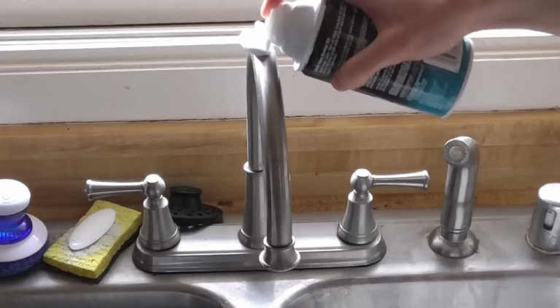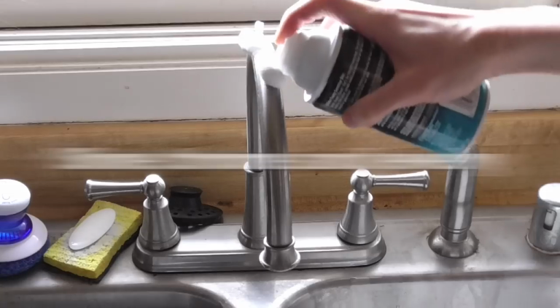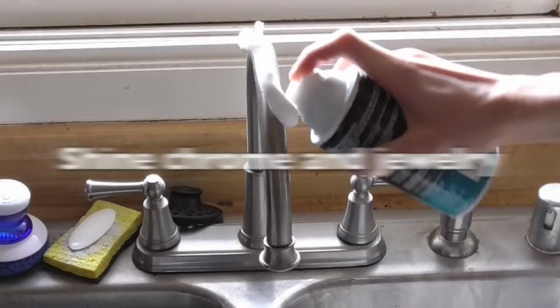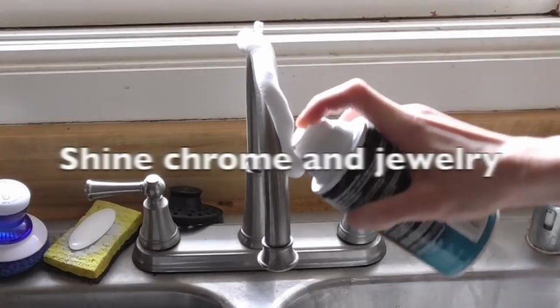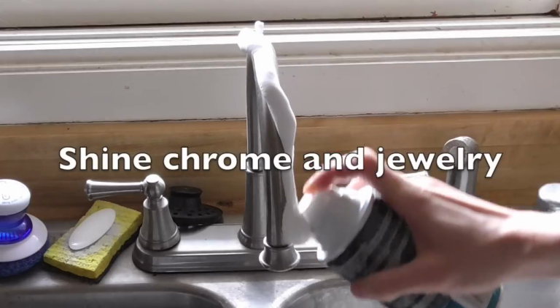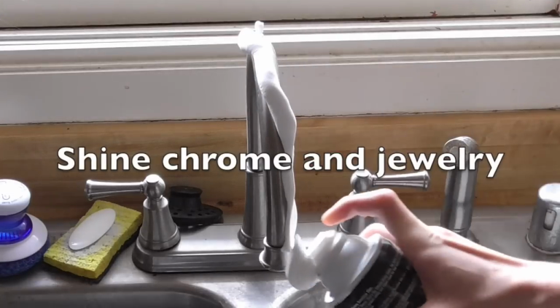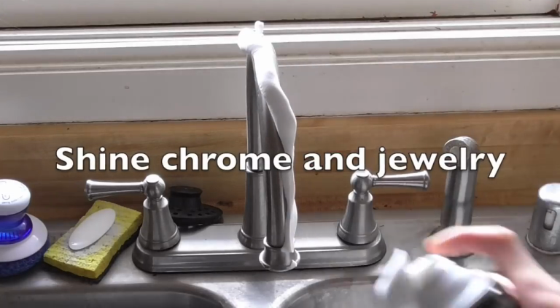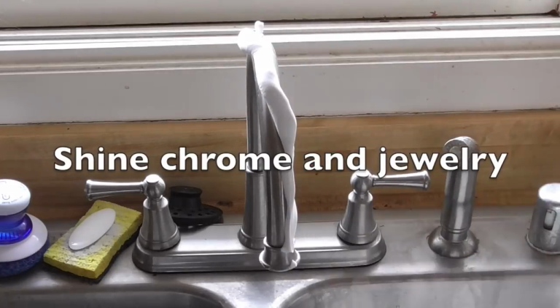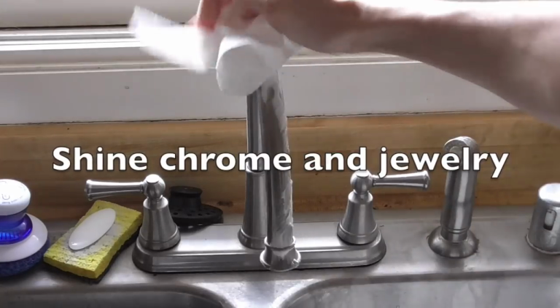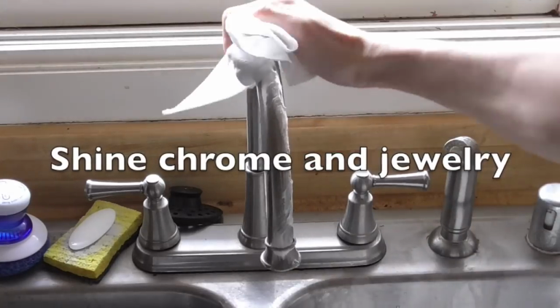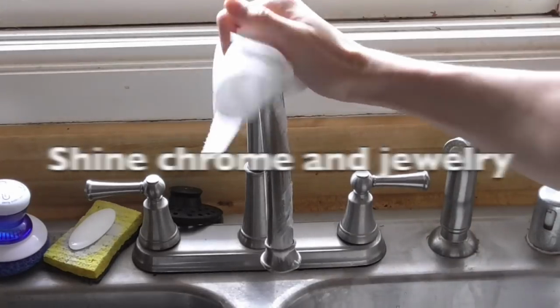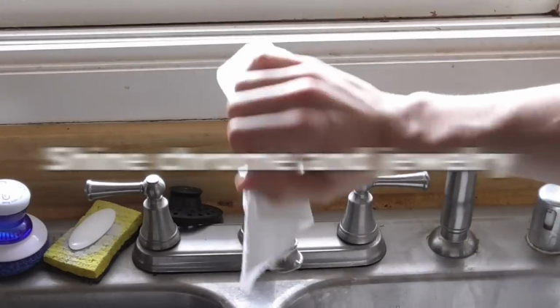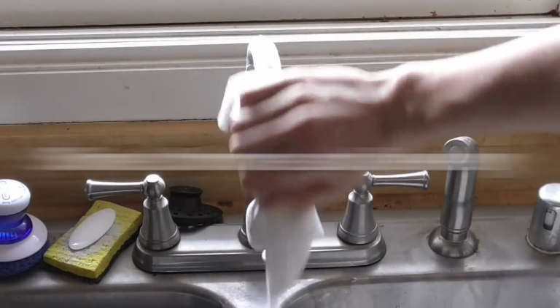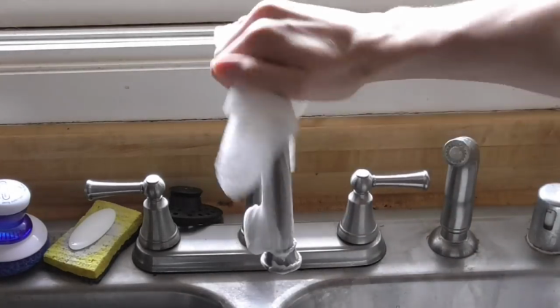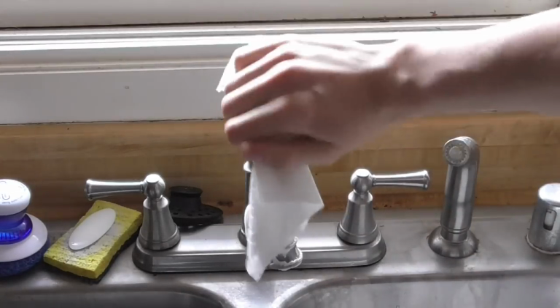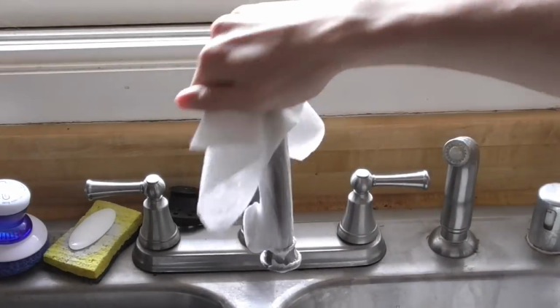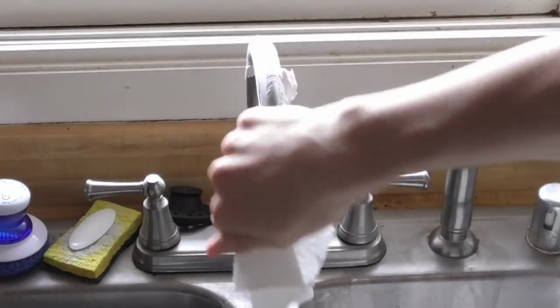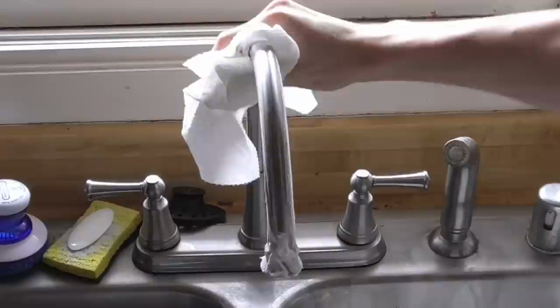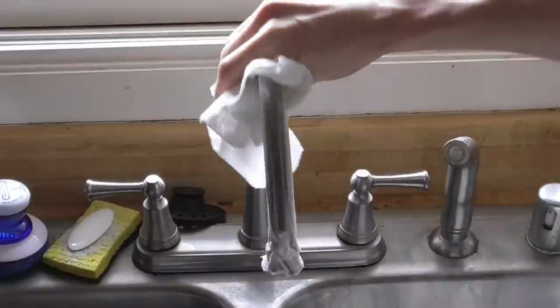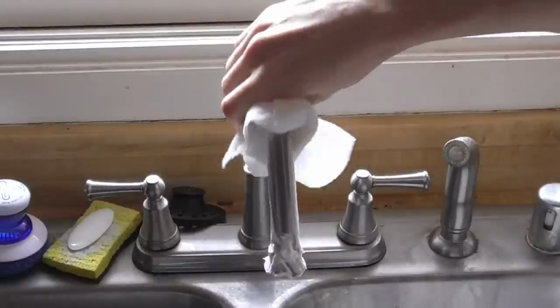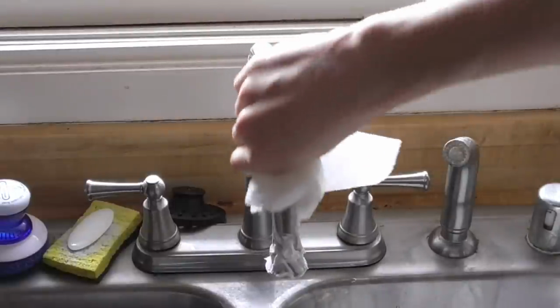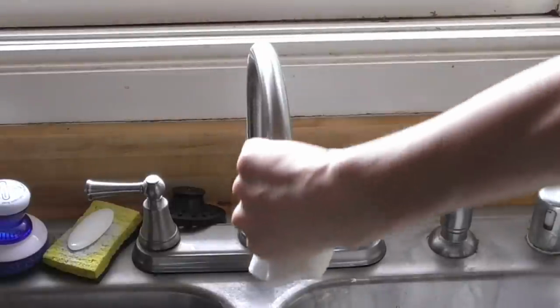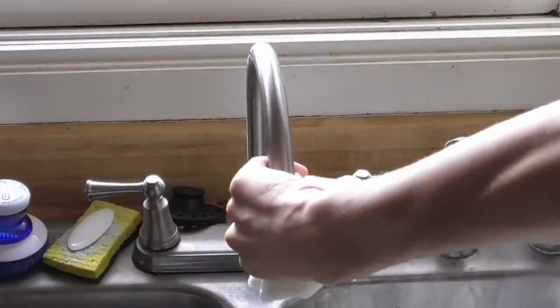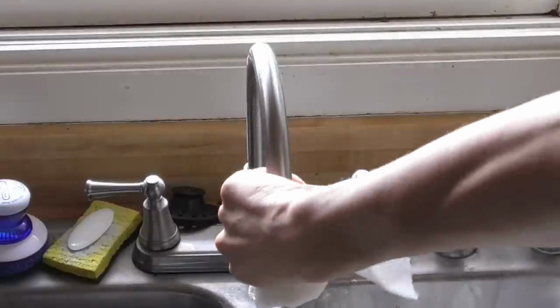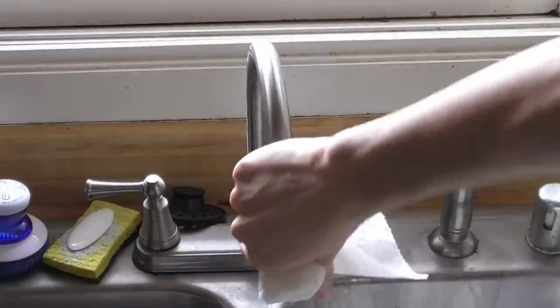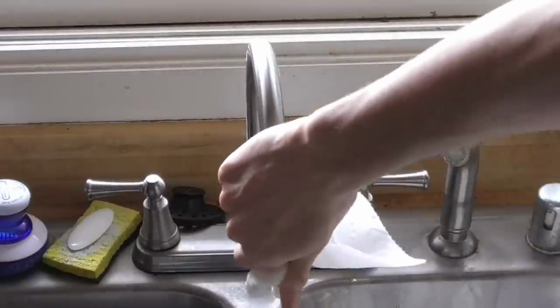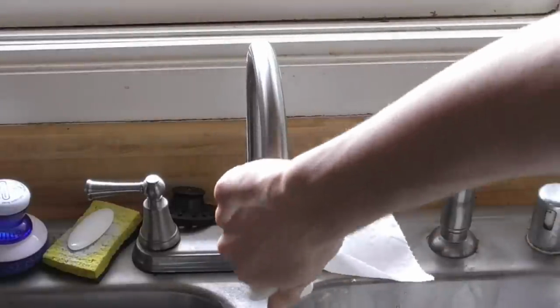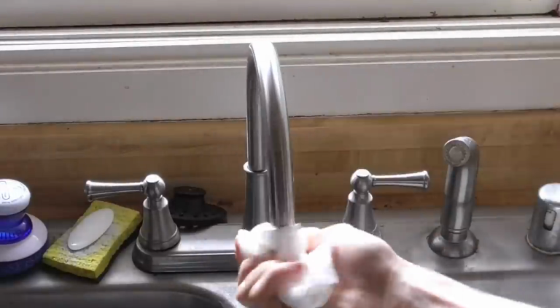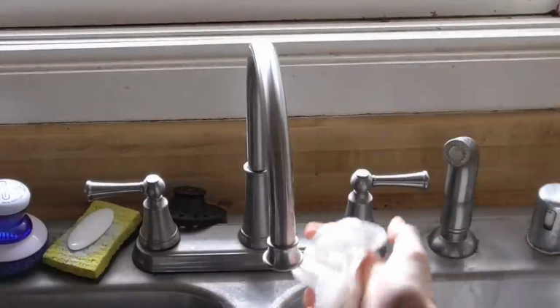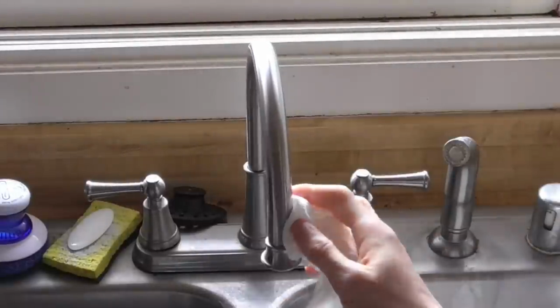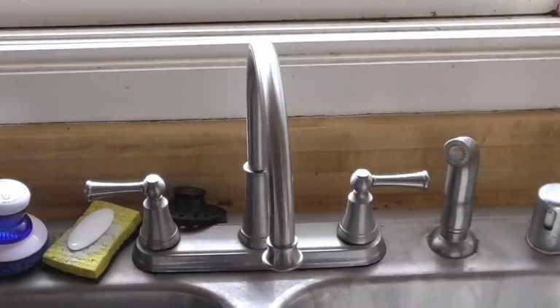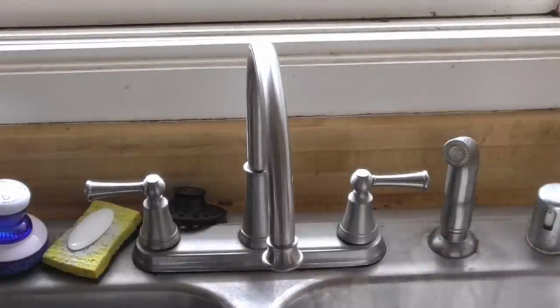Use shaving cream to shine chrome or jewelry. Just rub it in with a dry paper towel. When you're finished, simply wipe it off with a clean paper towel, and there you have it.